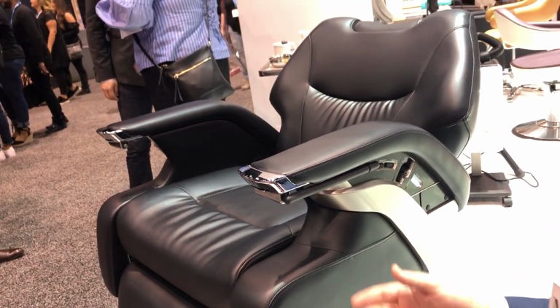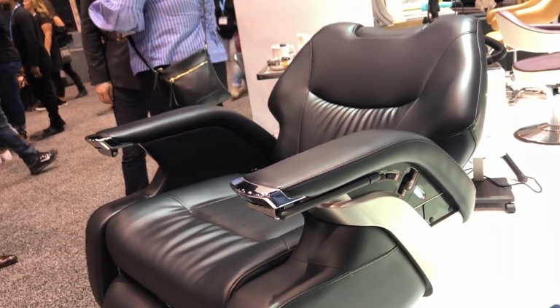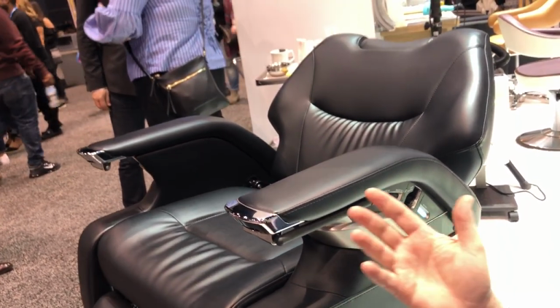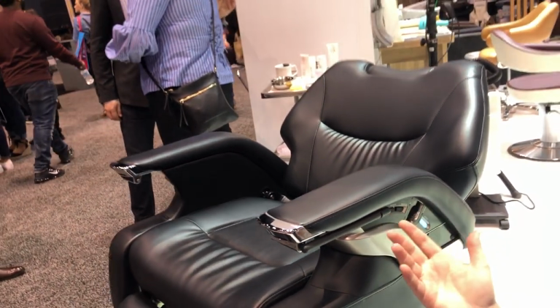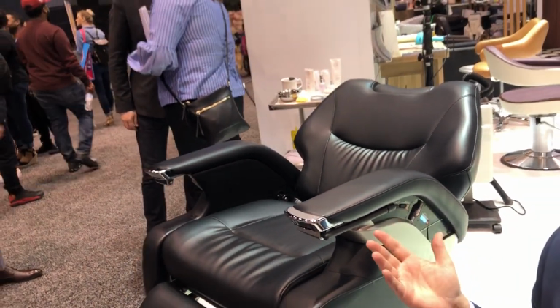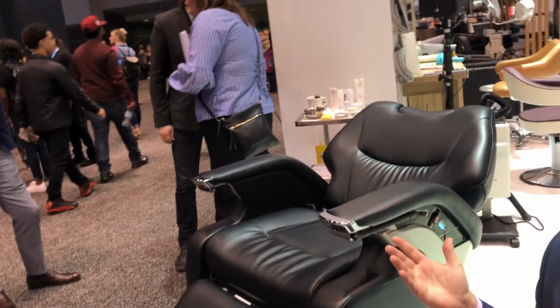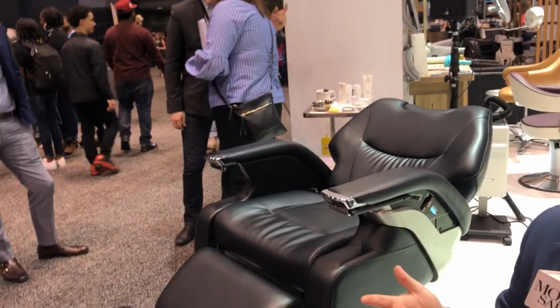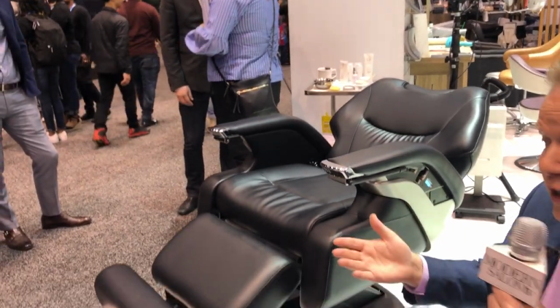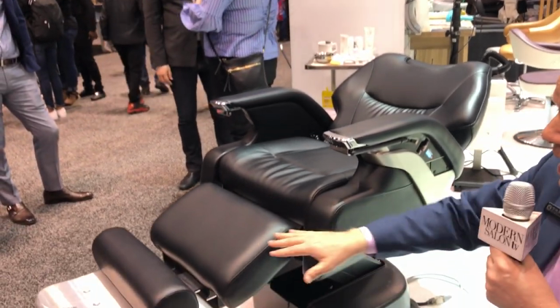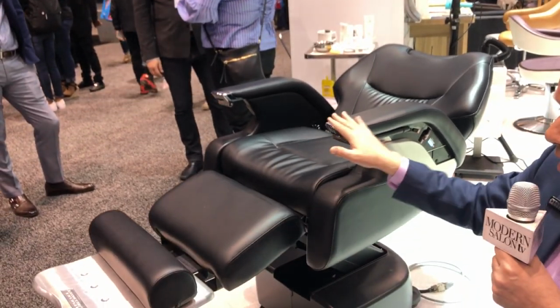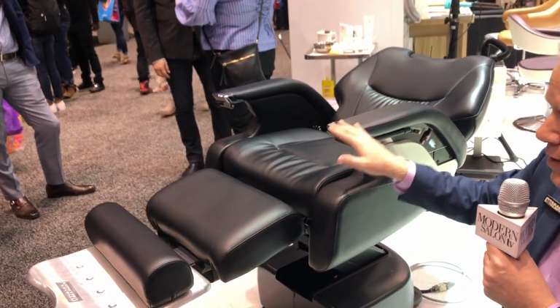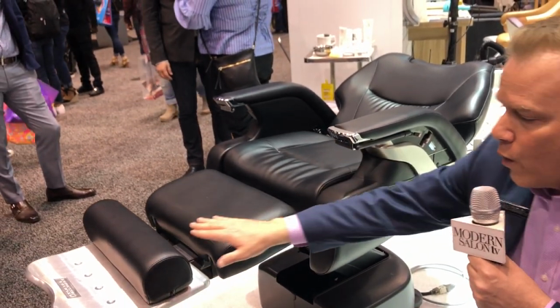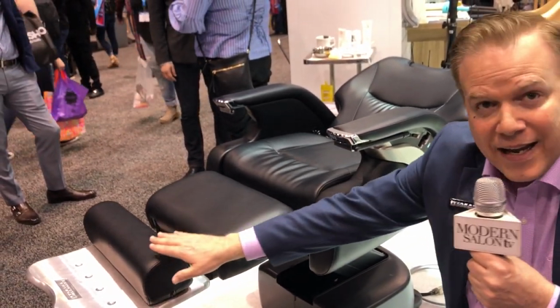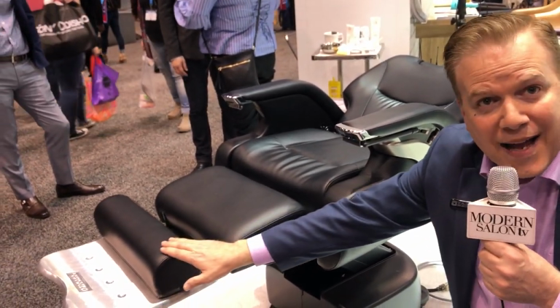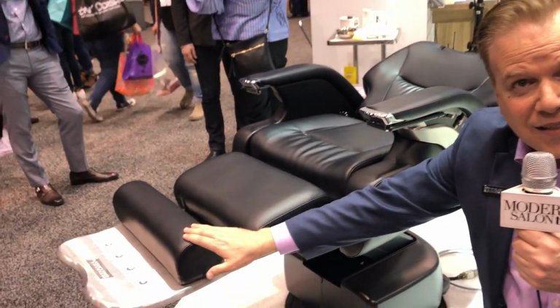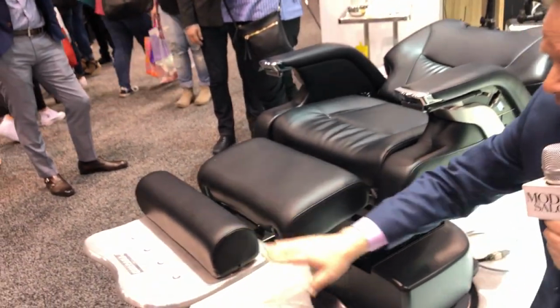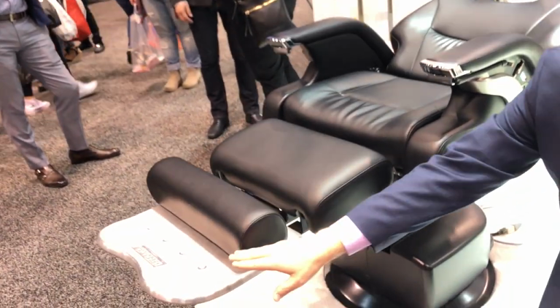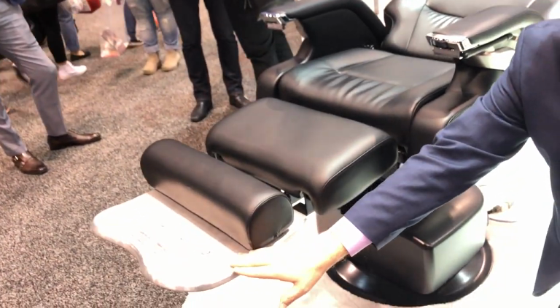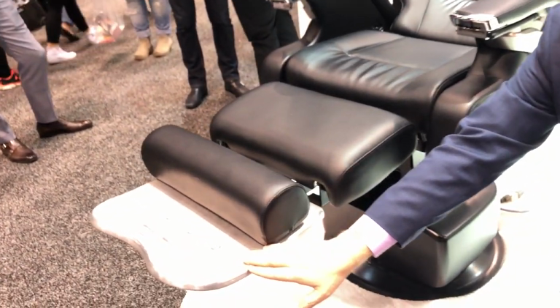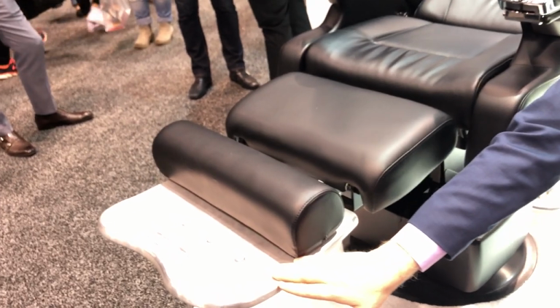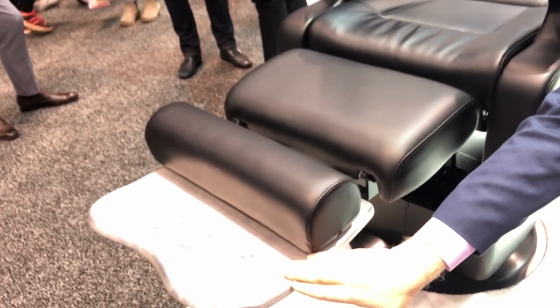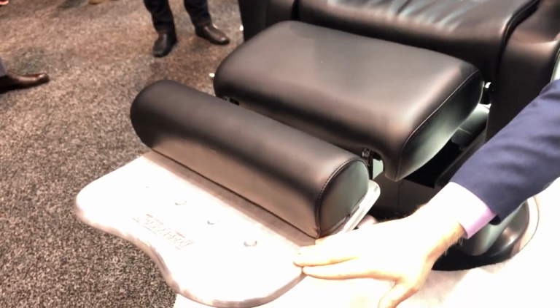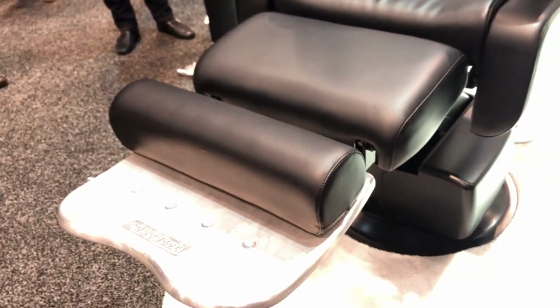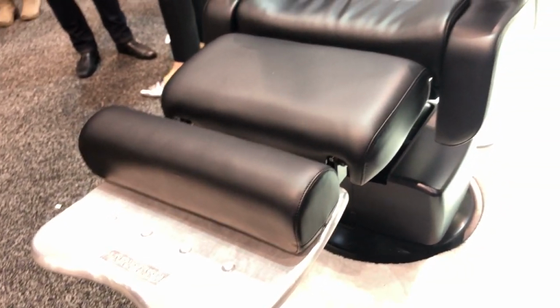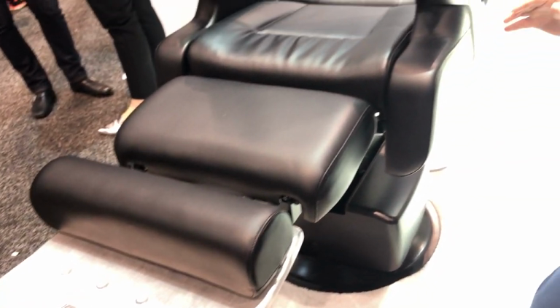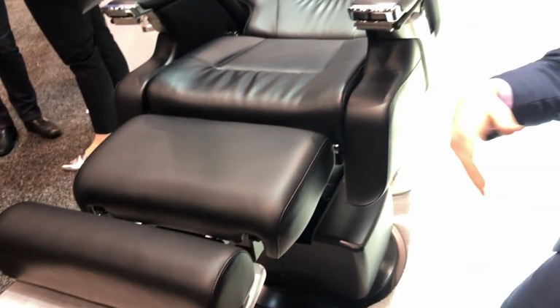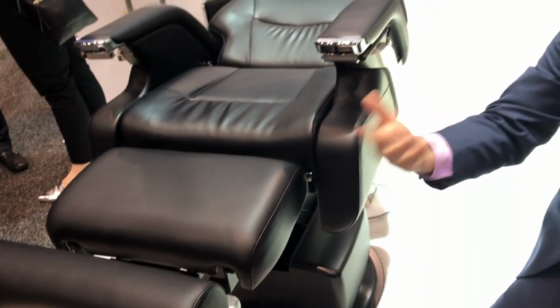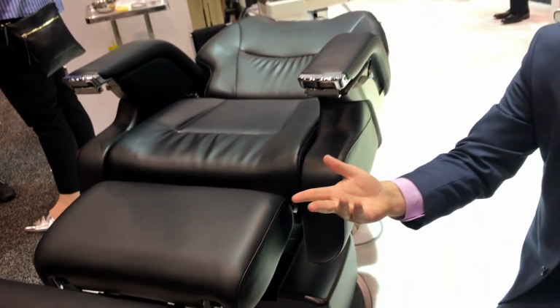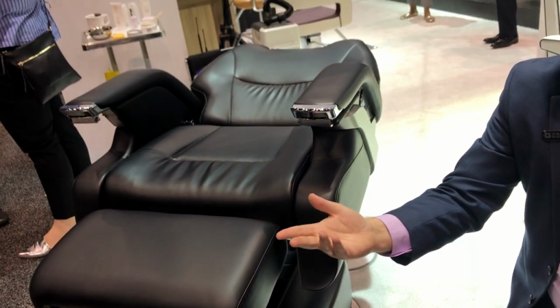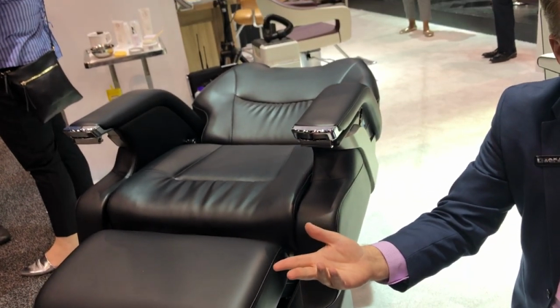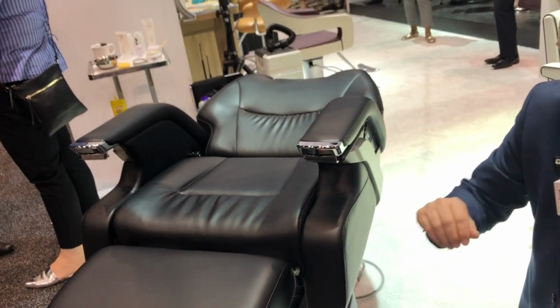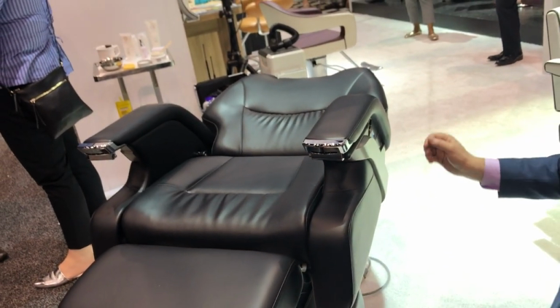It's one of the only electric chairs that fully lays out with the heel rest. The footrest also removes. You can allow elderly people to get into the chair.